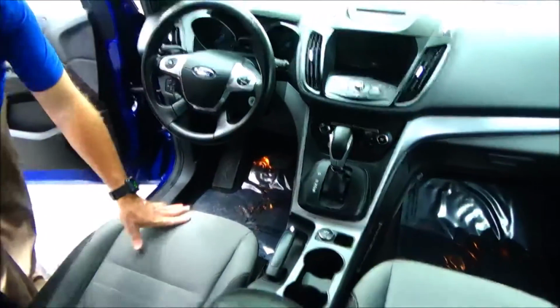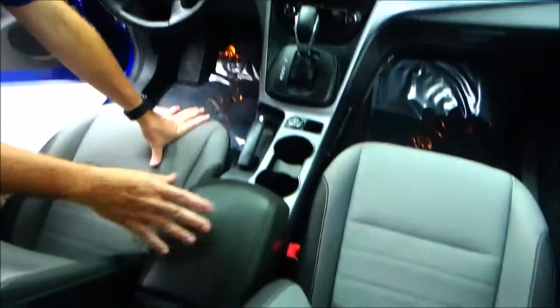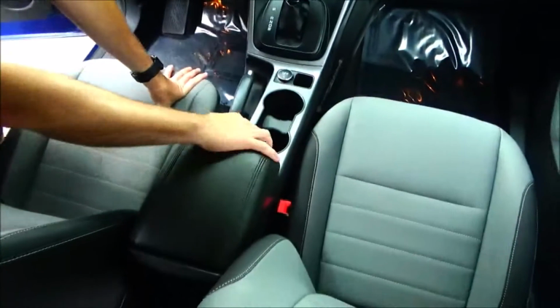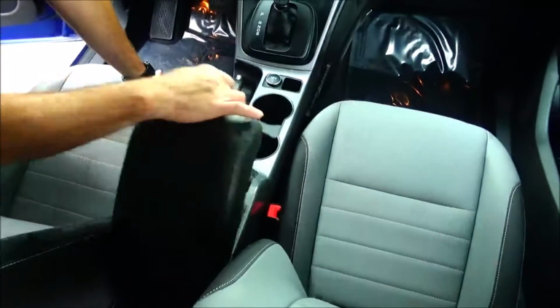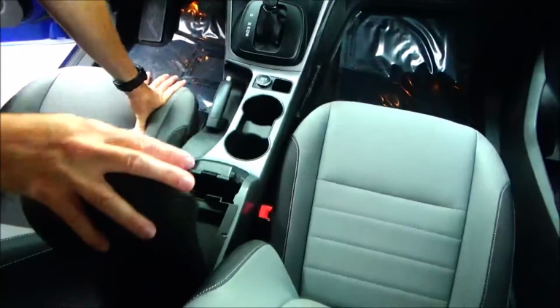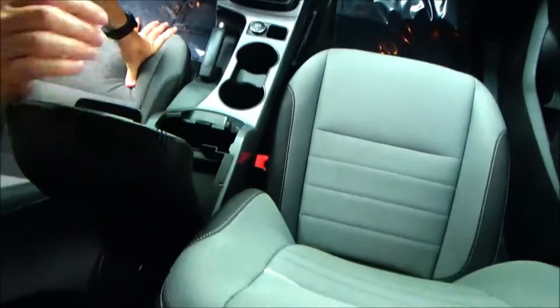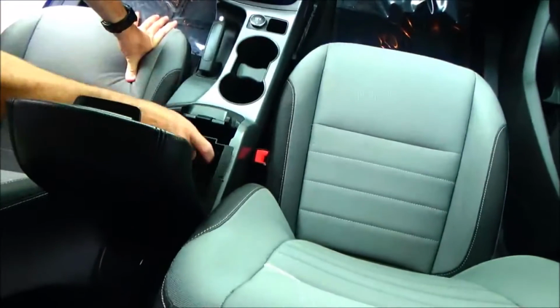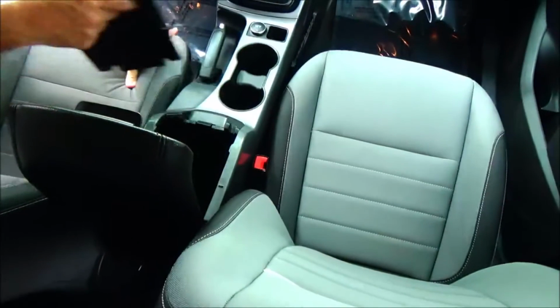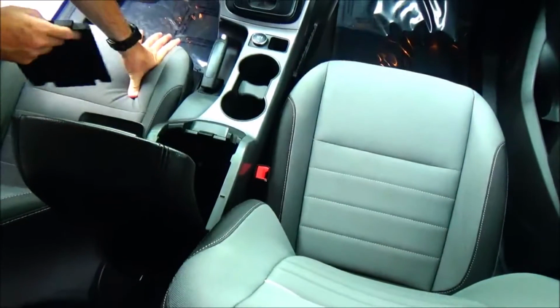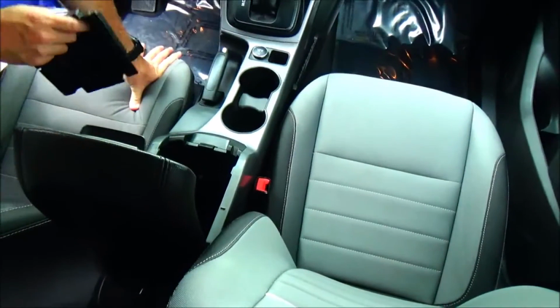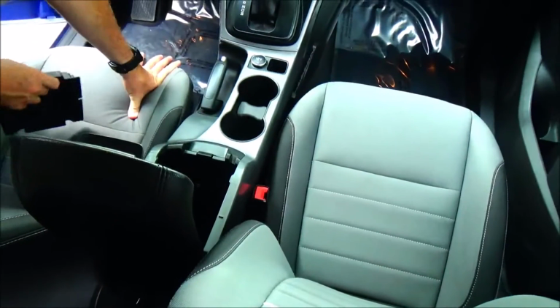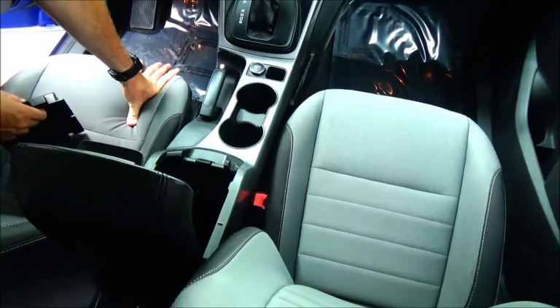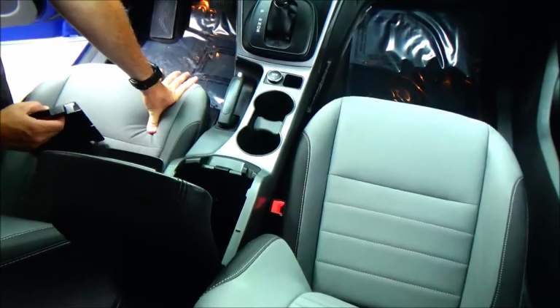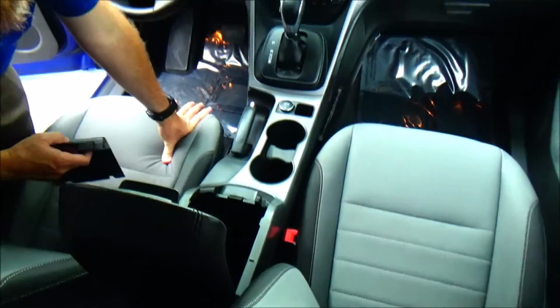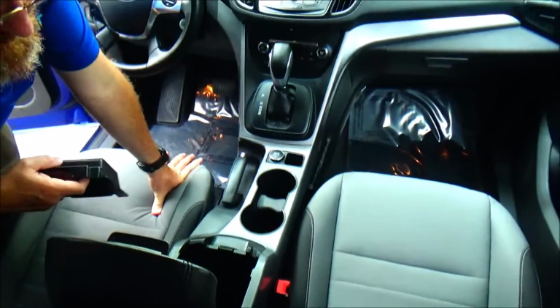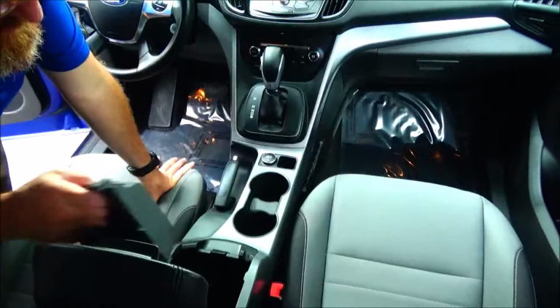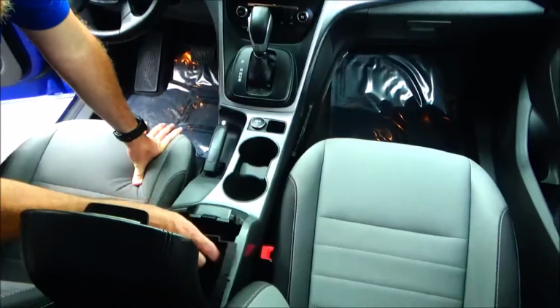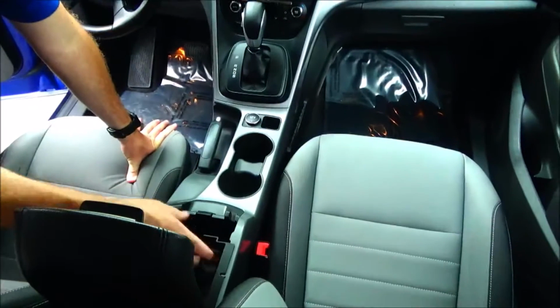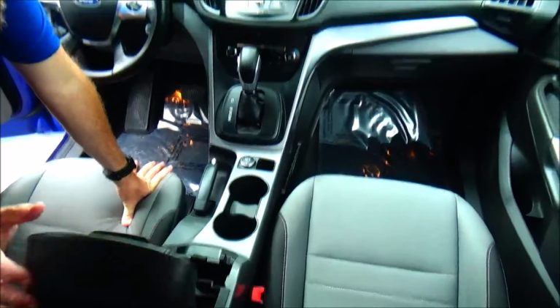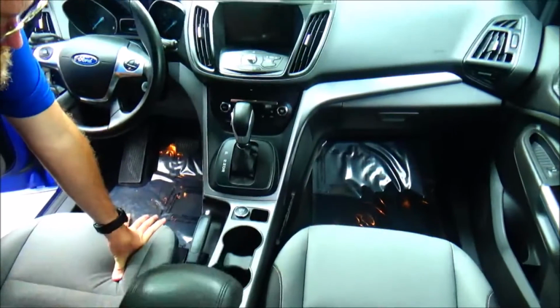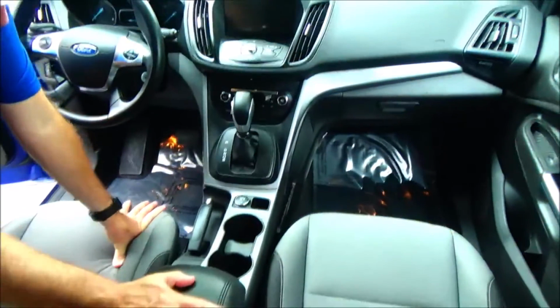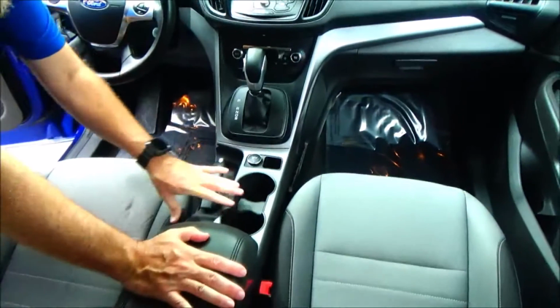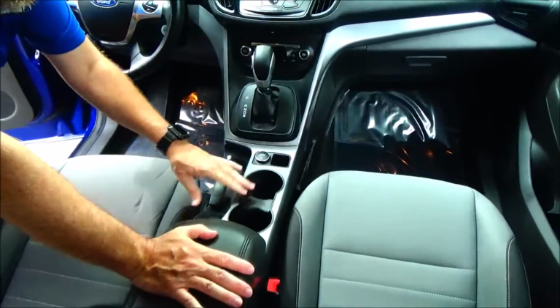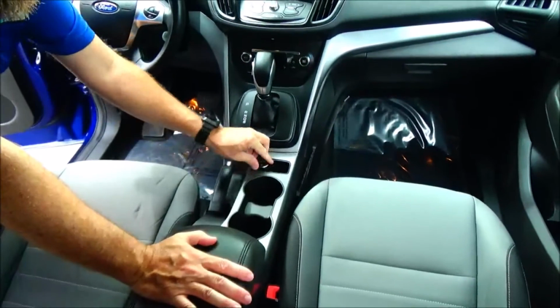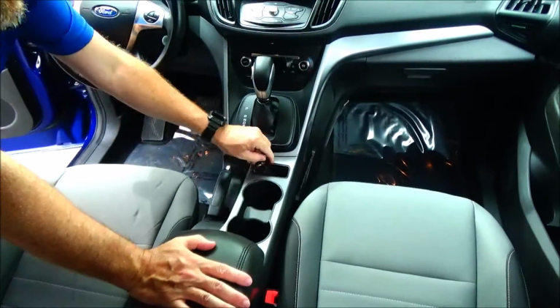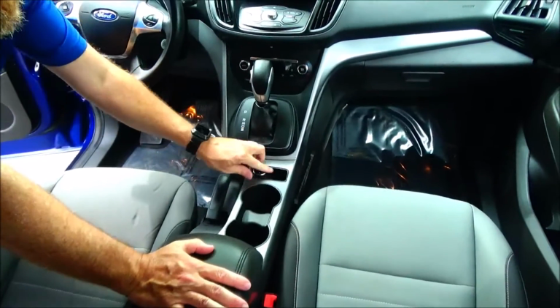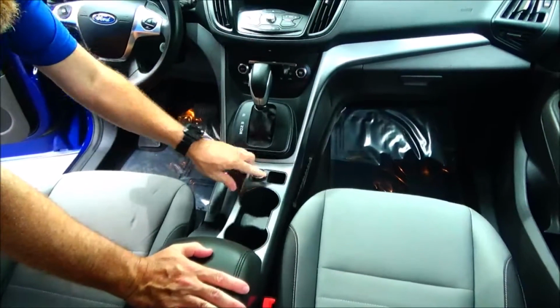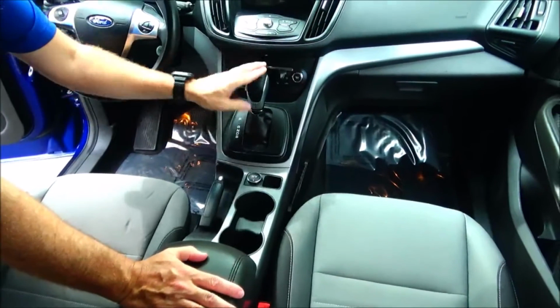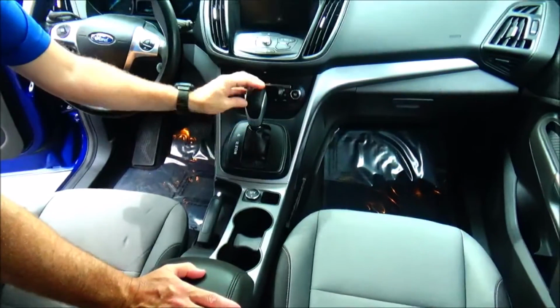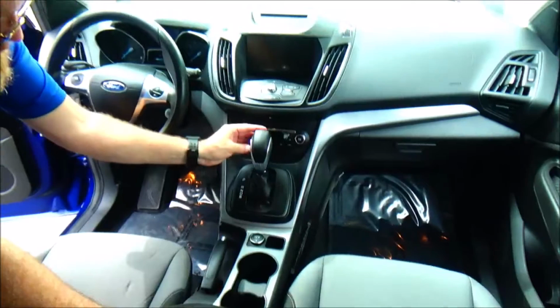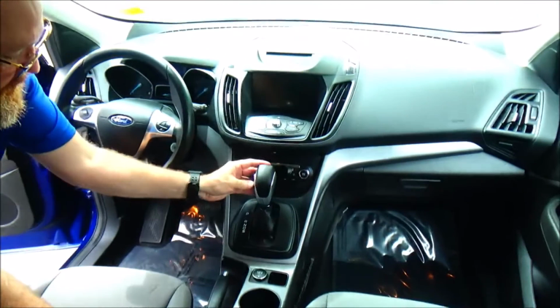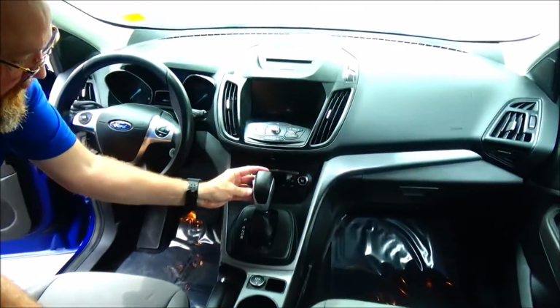Armrest with storage. Coin tray. SD card slot. Two USBs. Auxiliary and 12-volt outlets. Cup holders. Another 12-volt. Coin tray. Automatic transmission with sport mode.